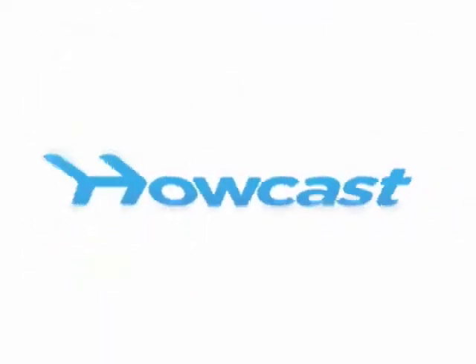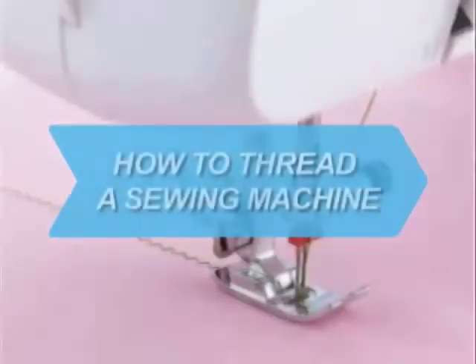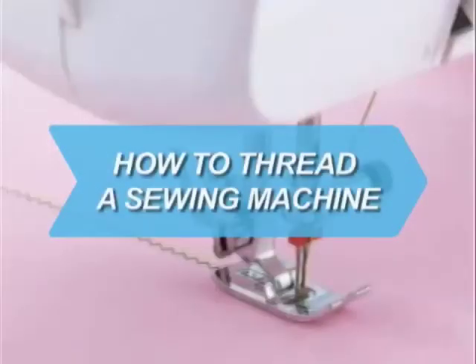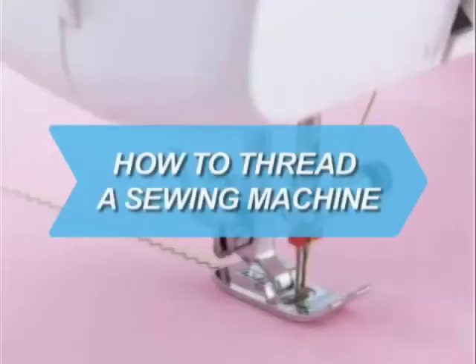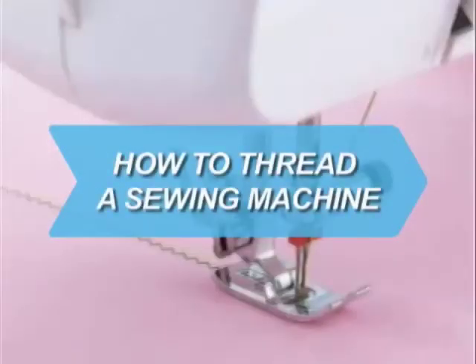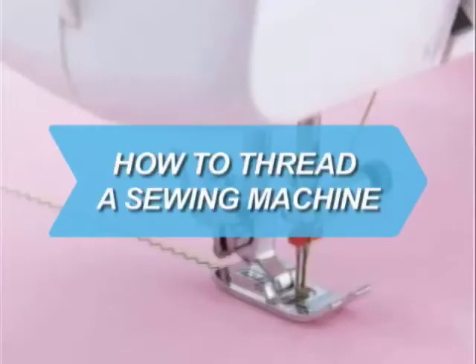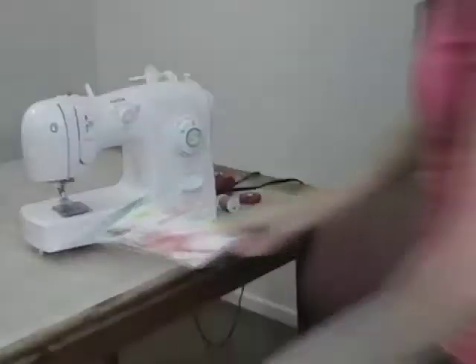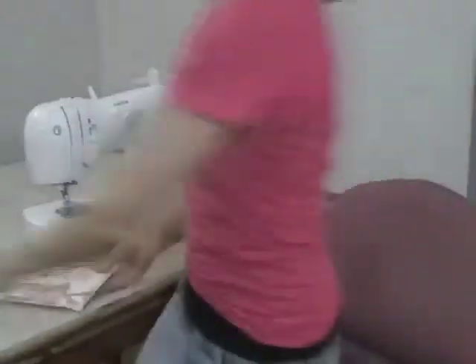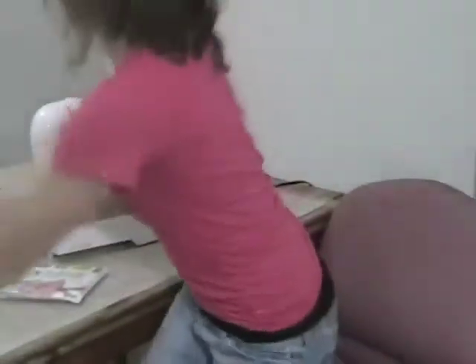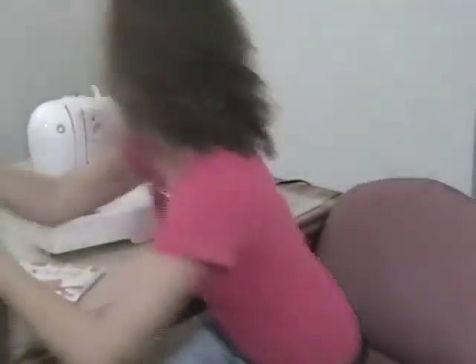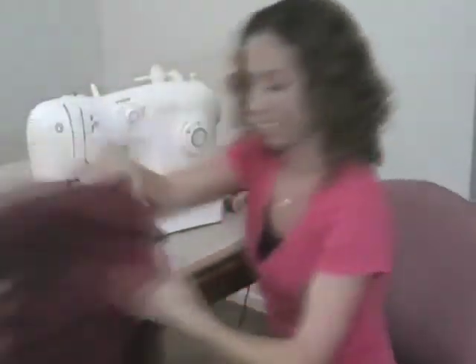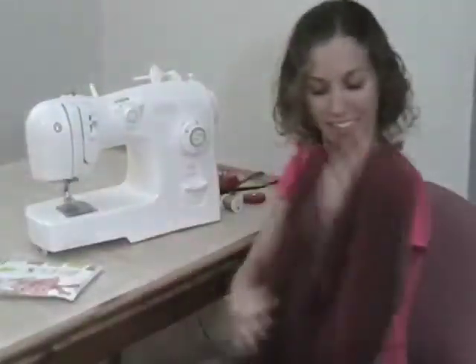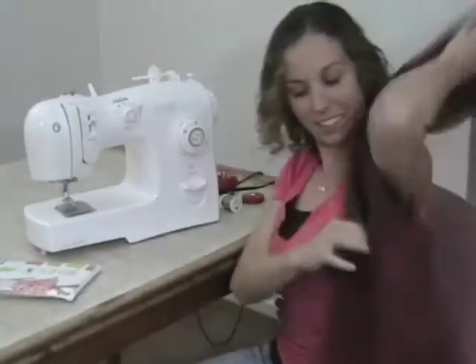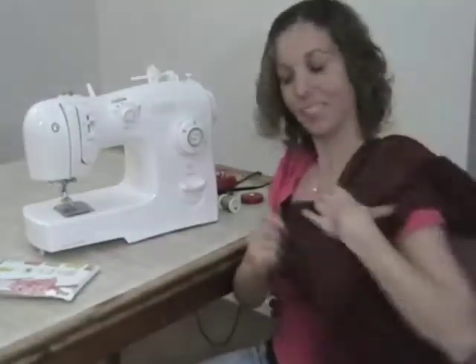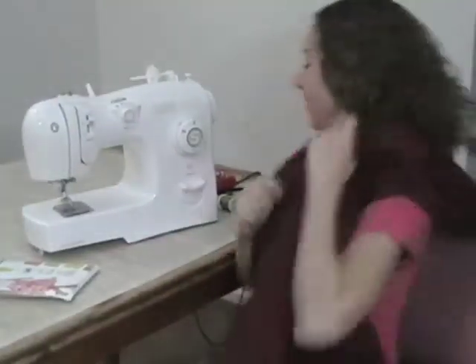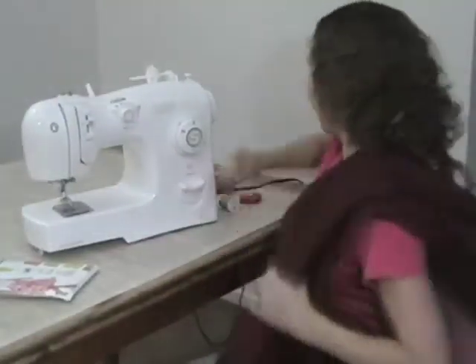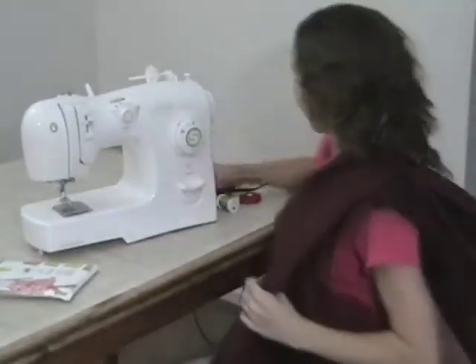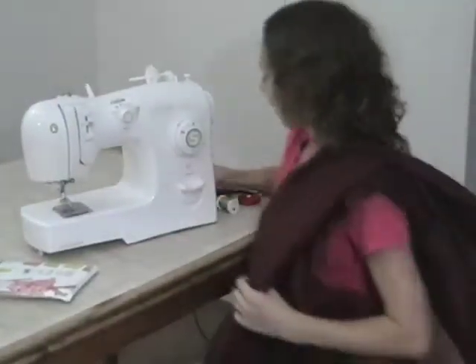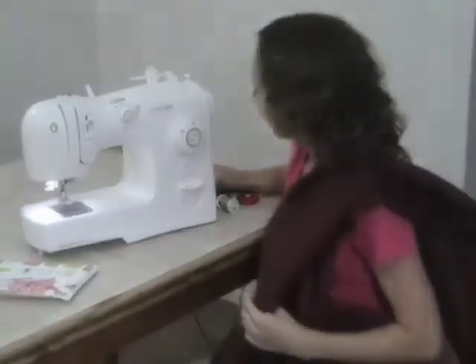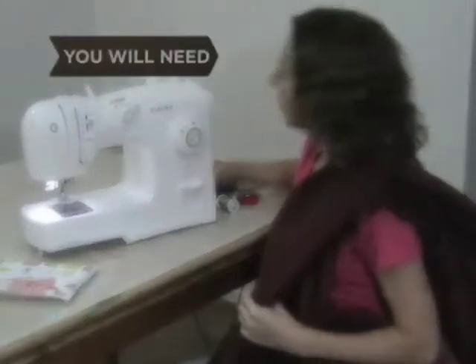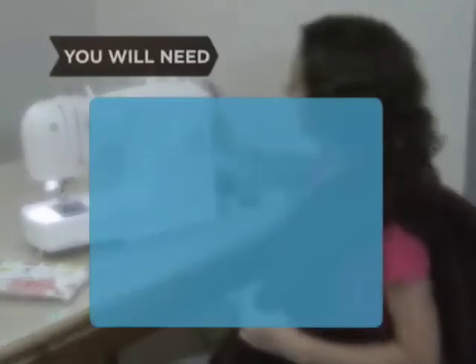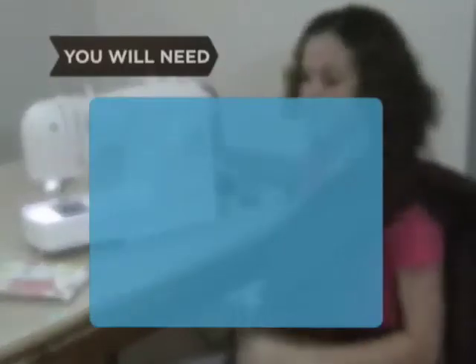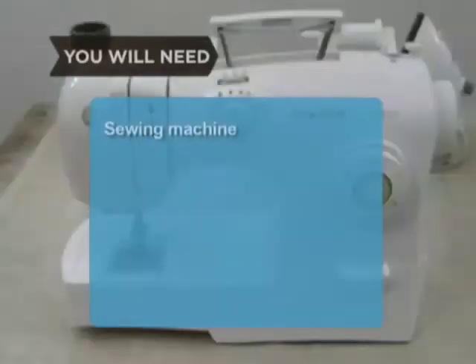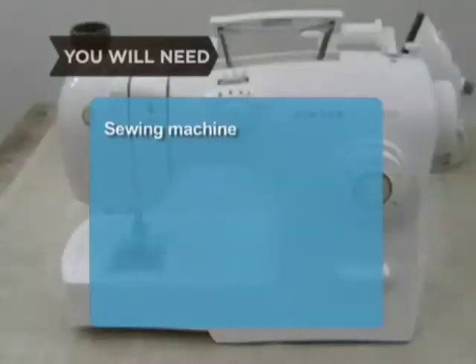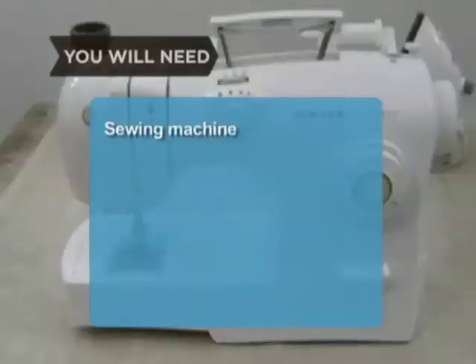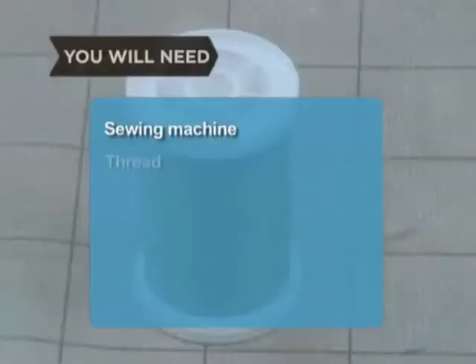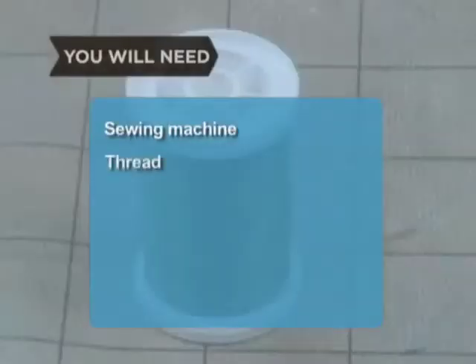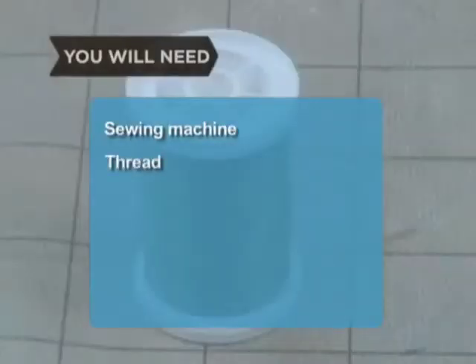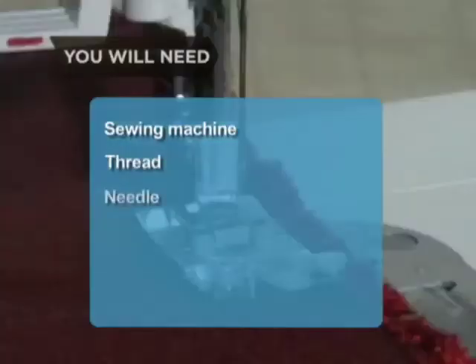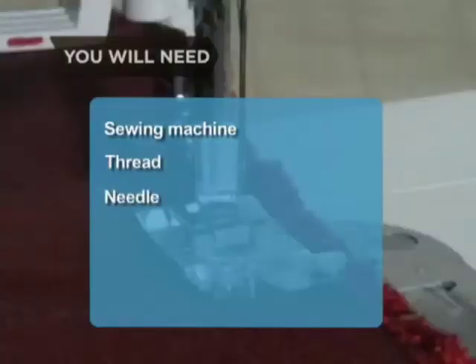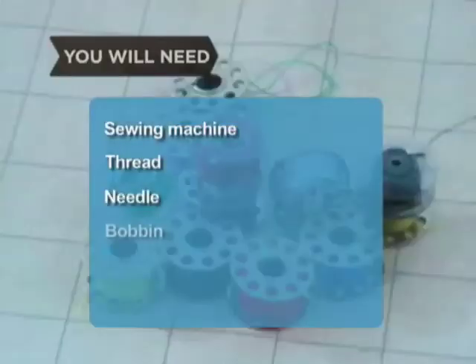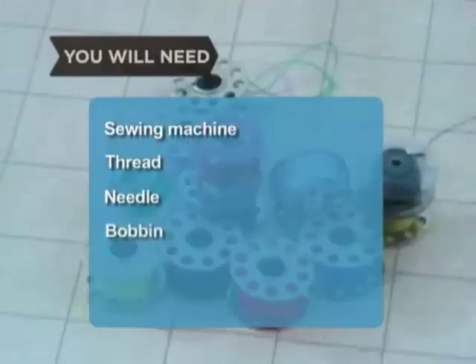How to Thread a Sewing Machine. Crafts are easily completed once you learn how to quickly thread a sewing machine. You will need a sewing machine, thread, needle, and bobbin.